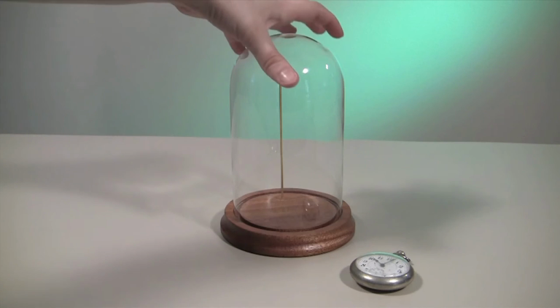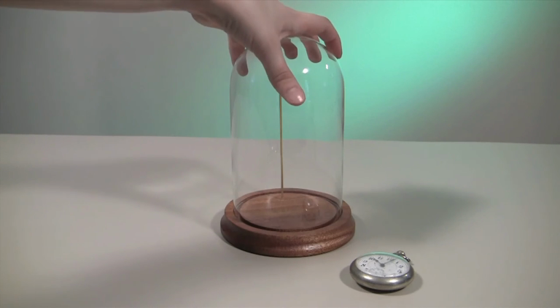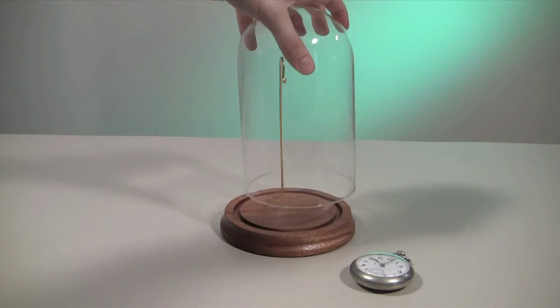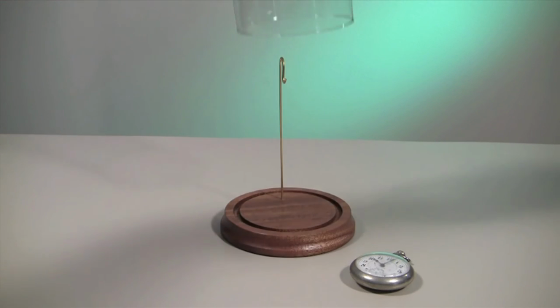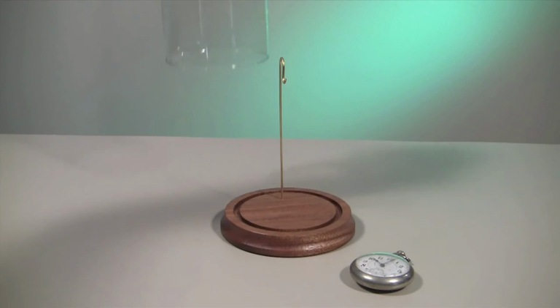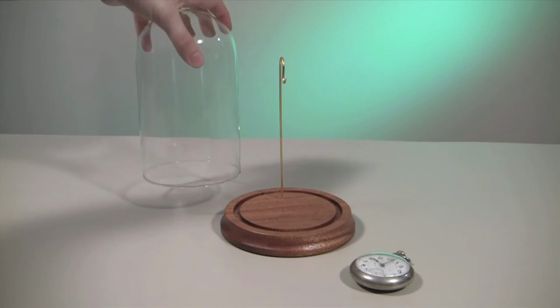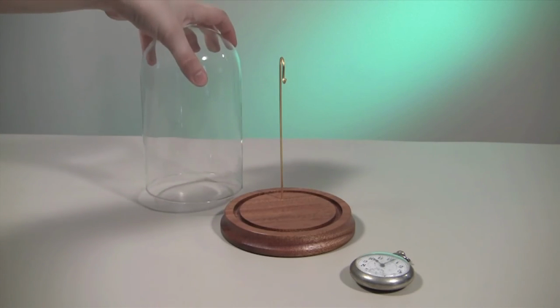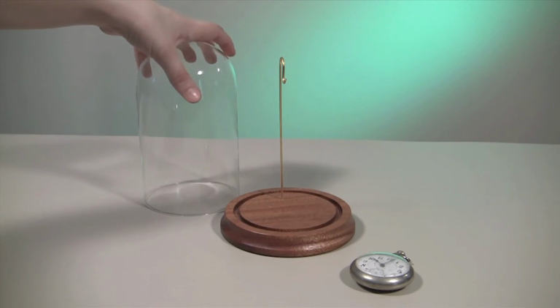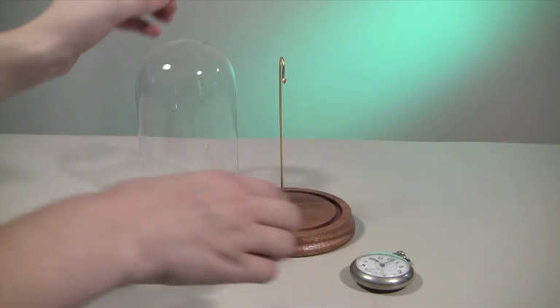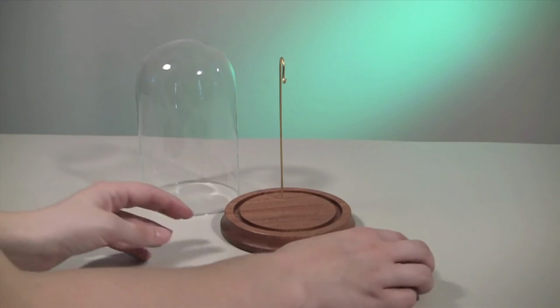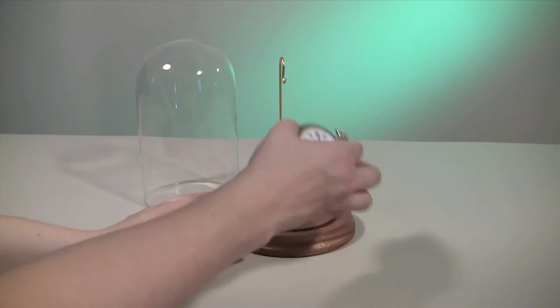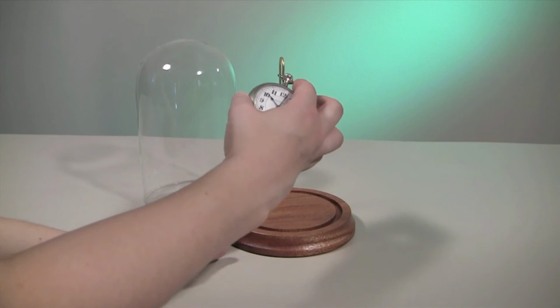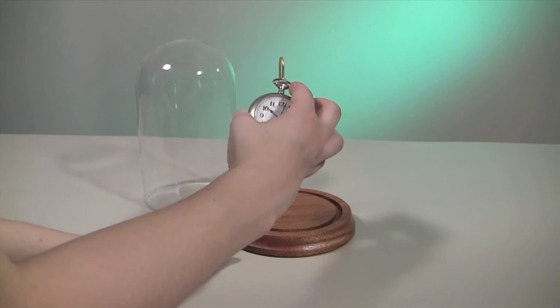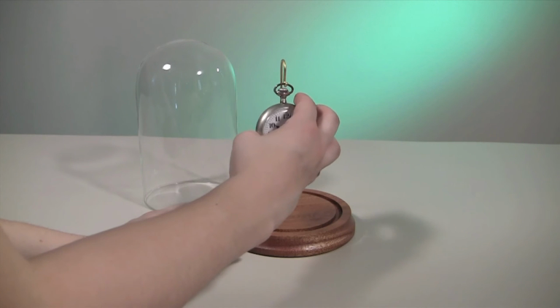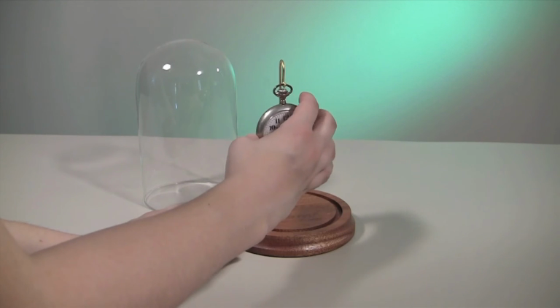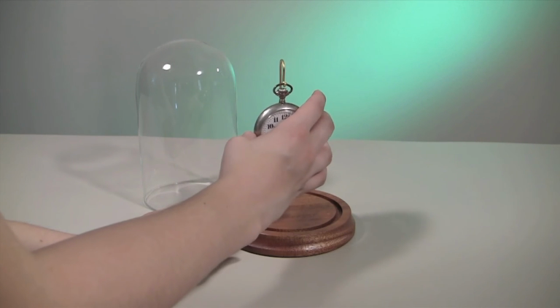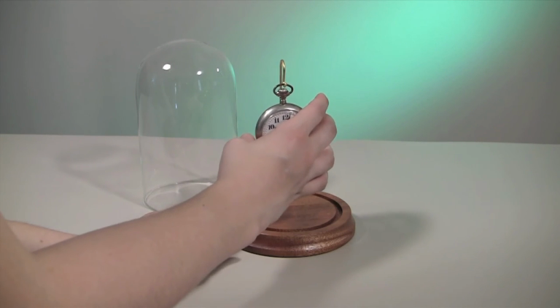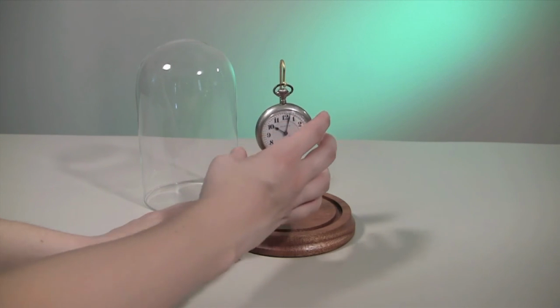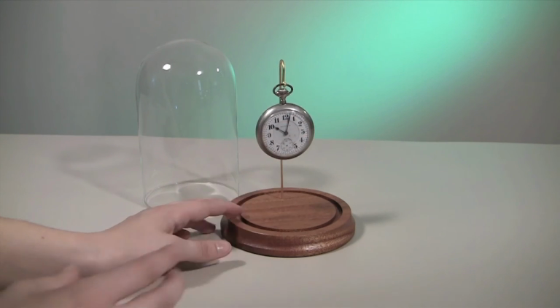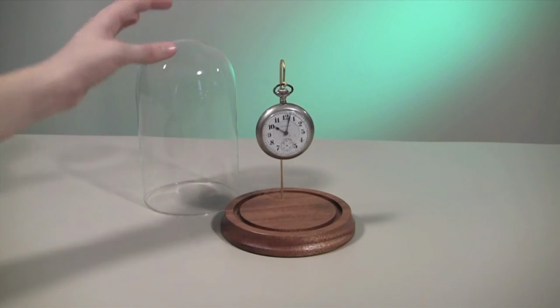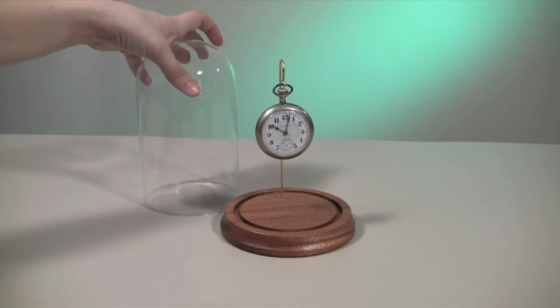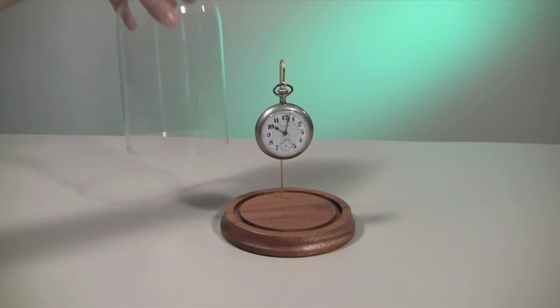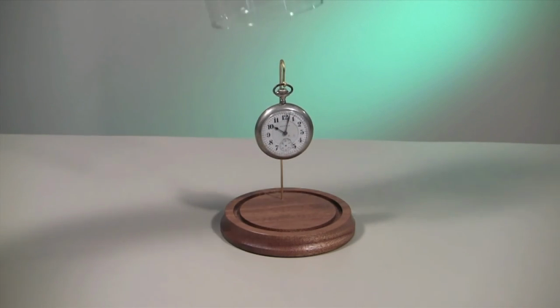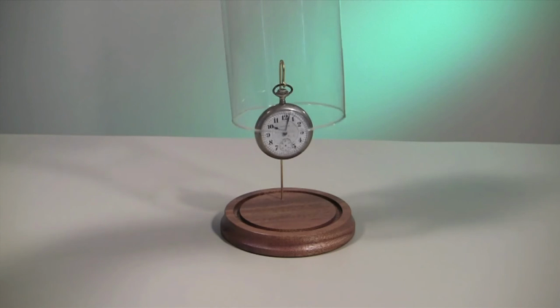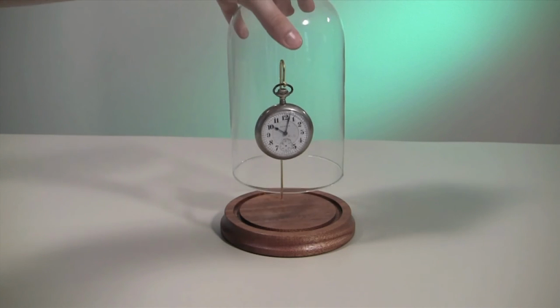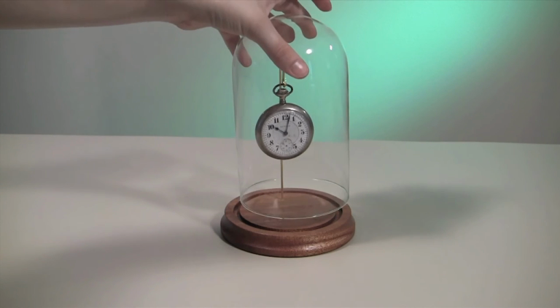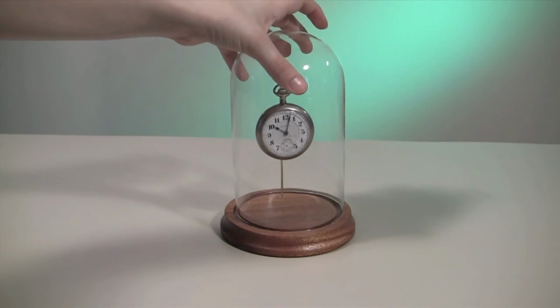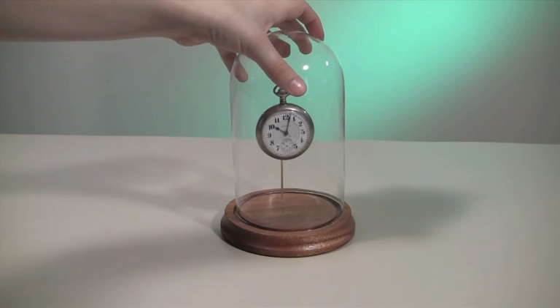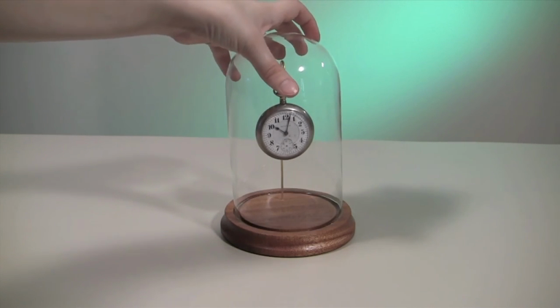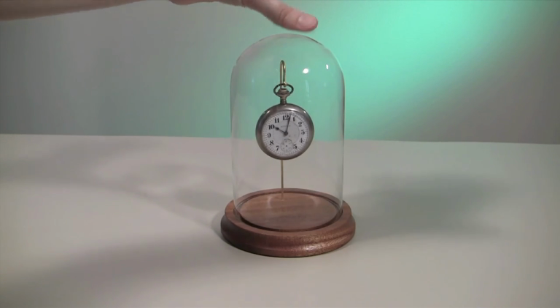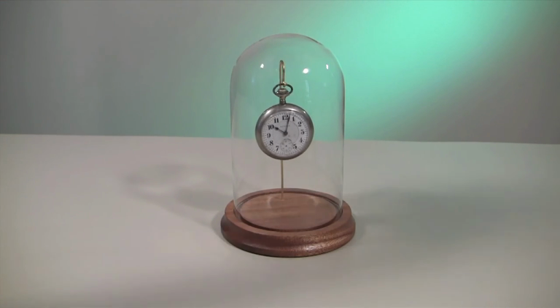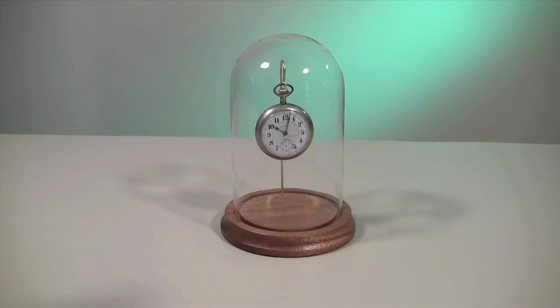The glass dome fits securely into a groove in the base to ensure that your watch and collectibles will be protected from dust, lint, and other airborne particles. And at 7 inches high, your watches will fit safely inside.